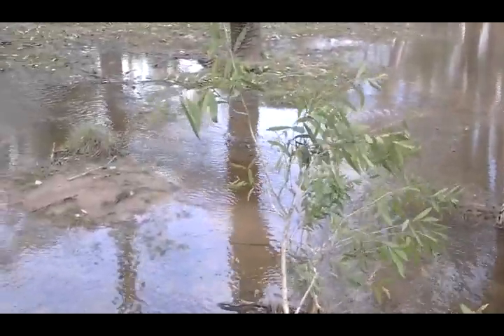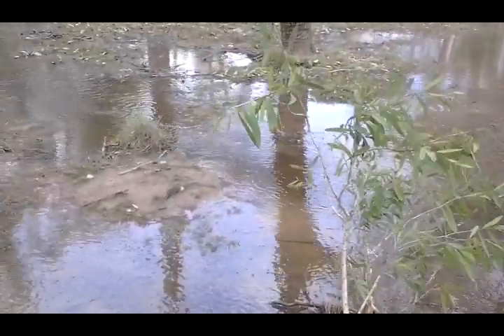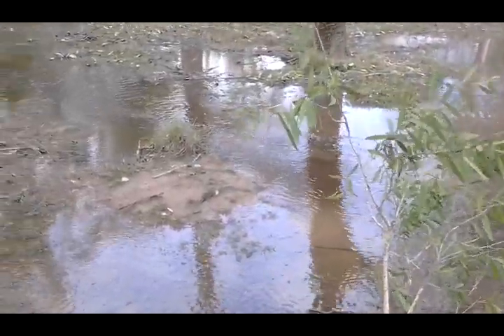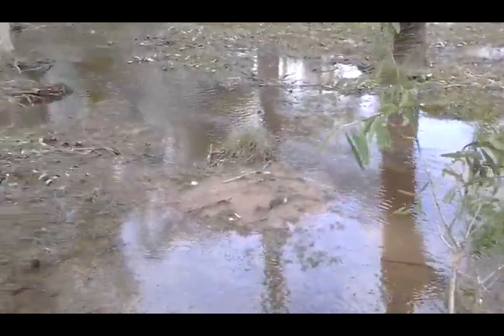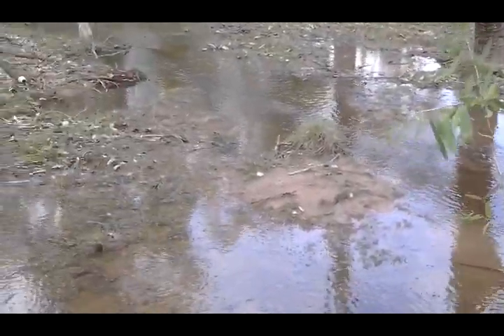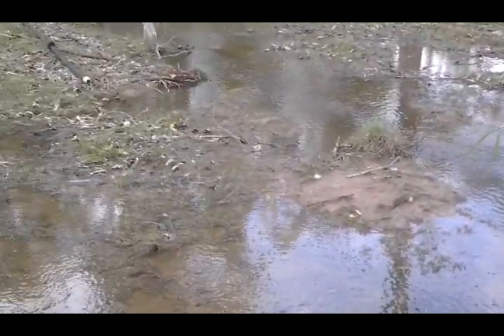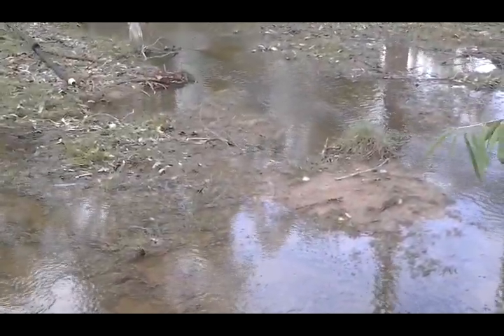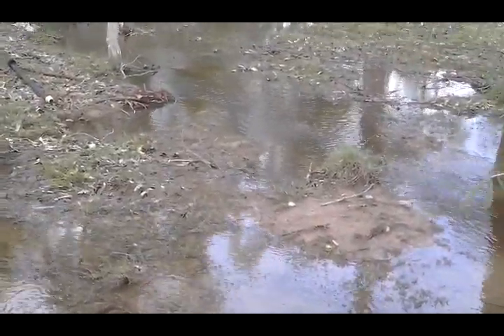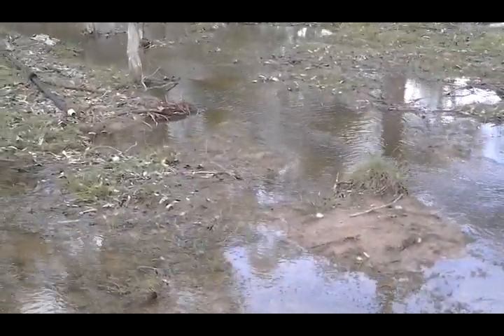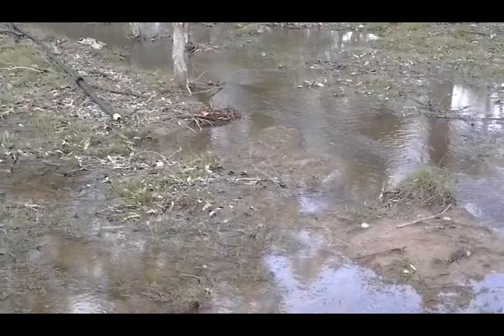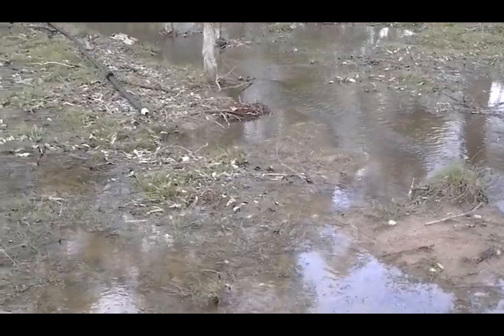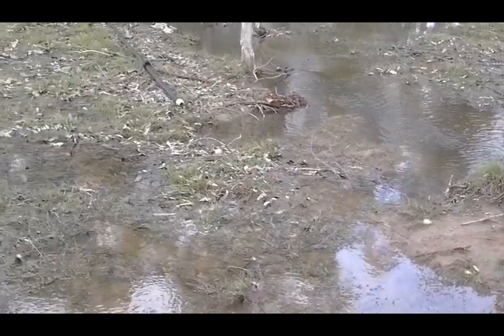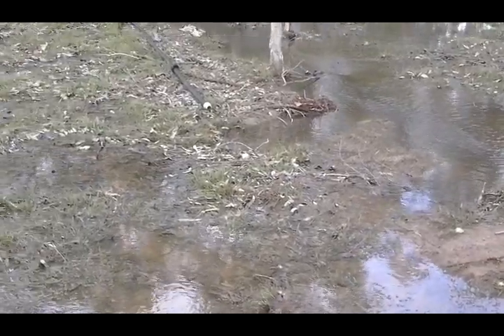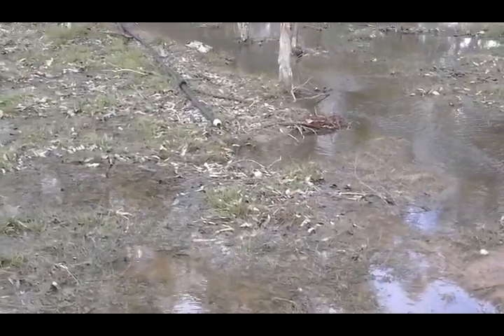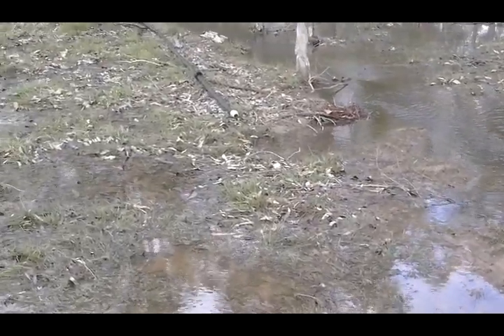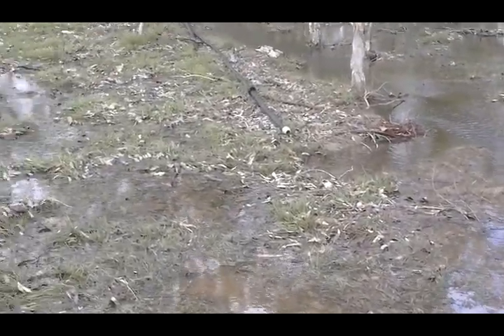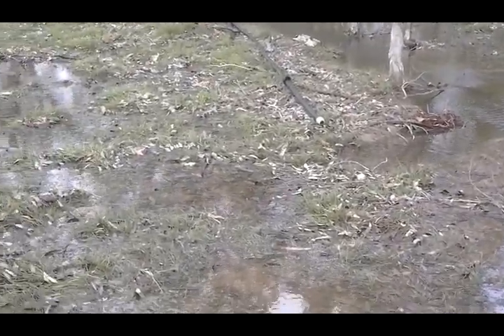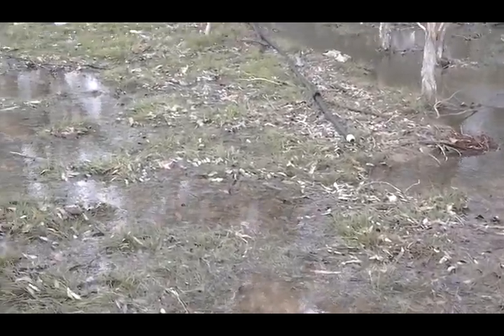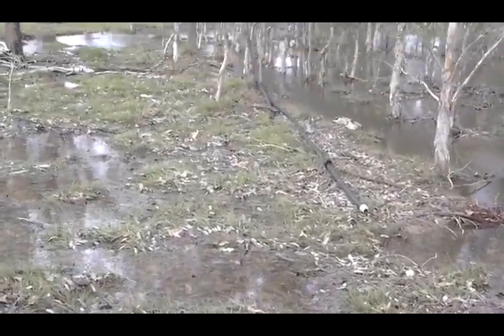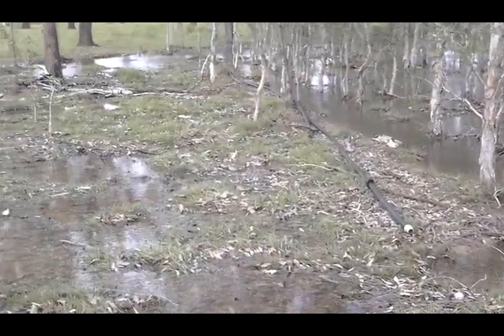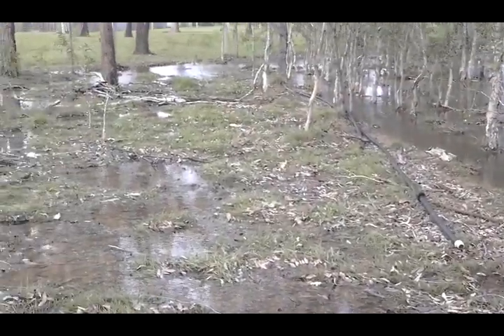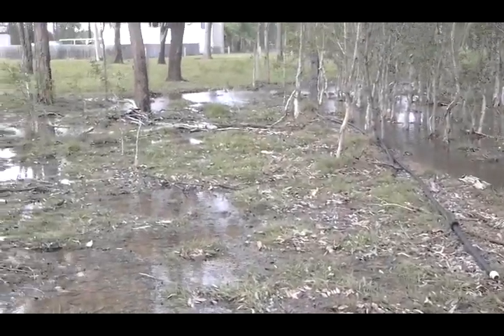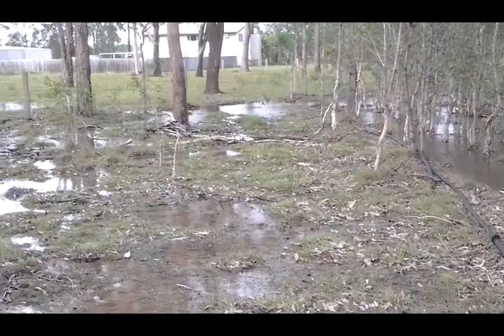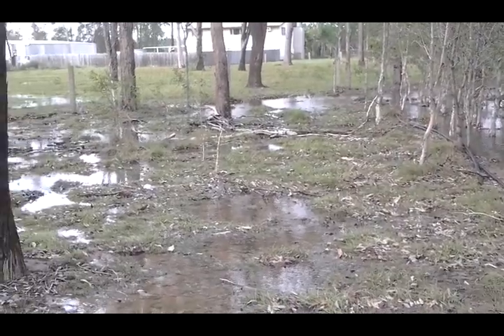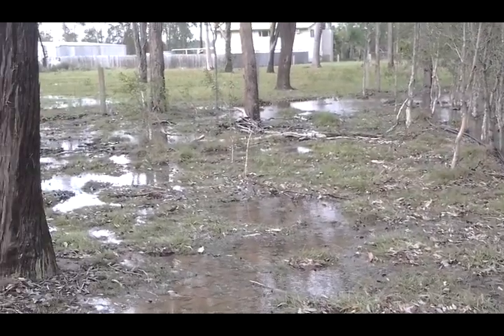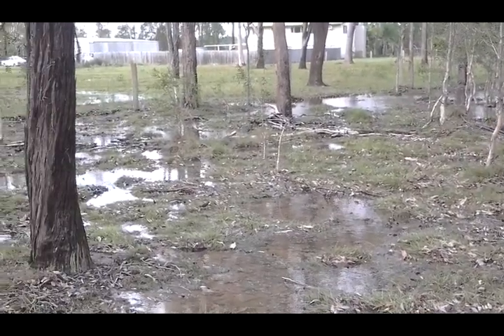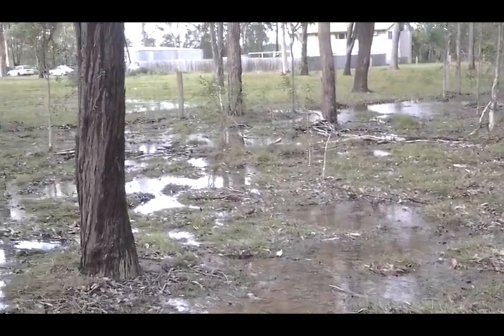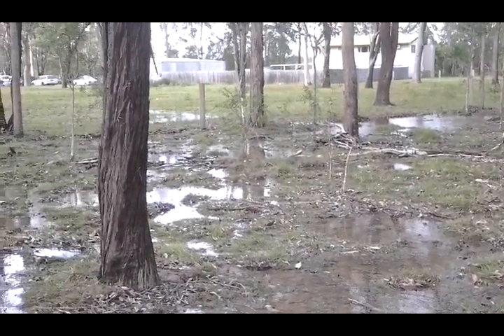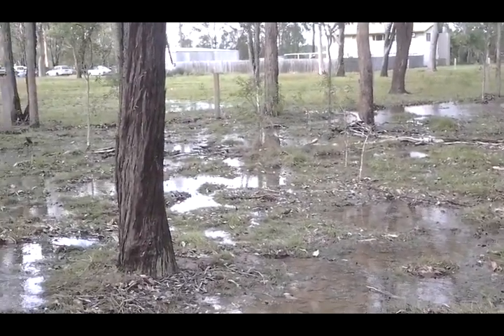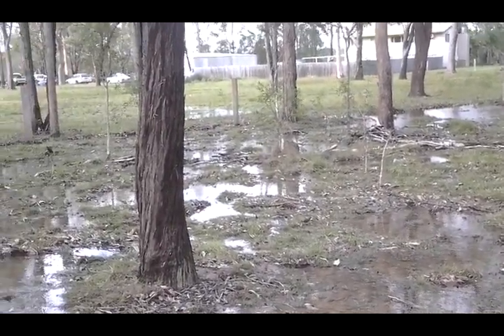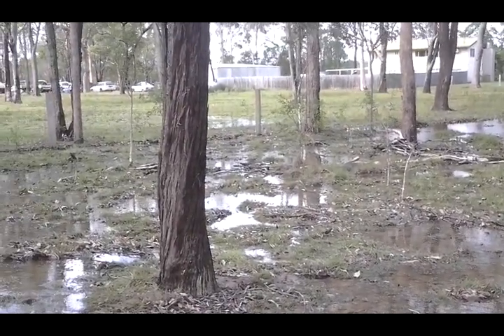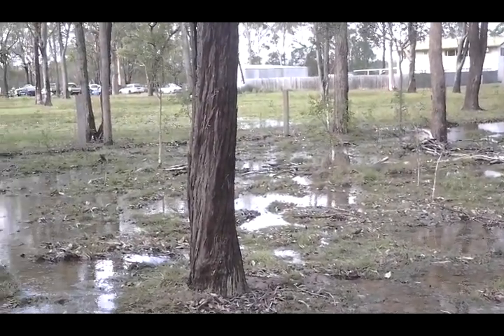This is still overflowing quite a bit, with water running out of that area. It's just trickling along now.